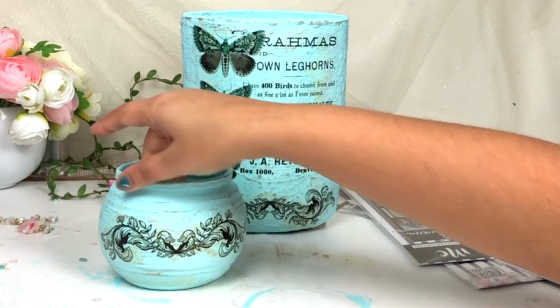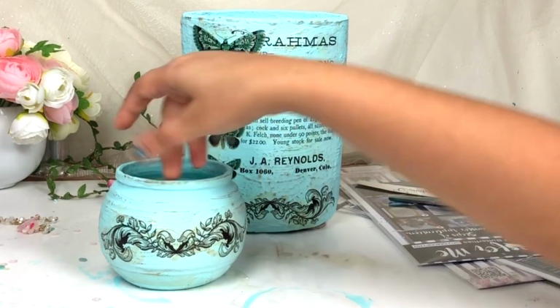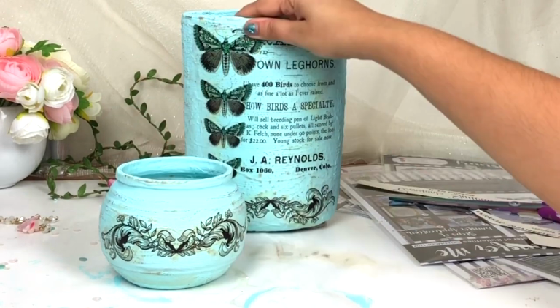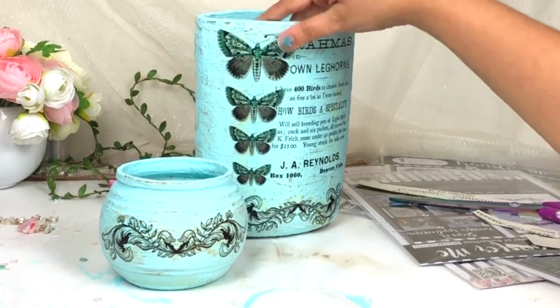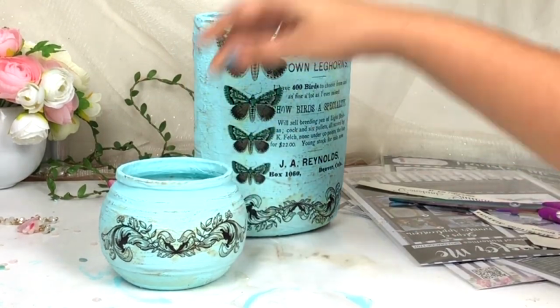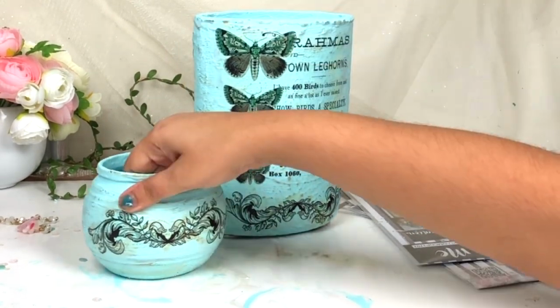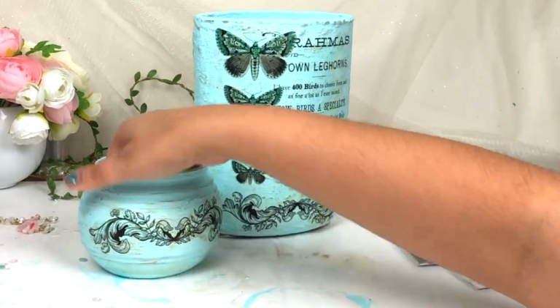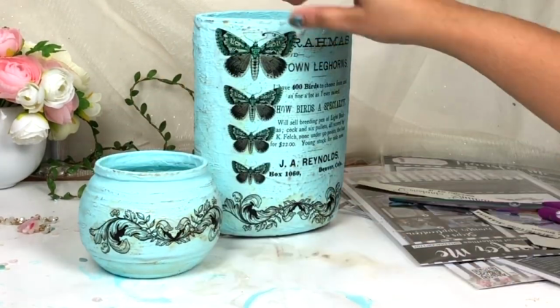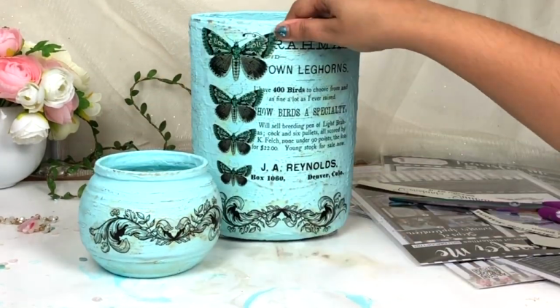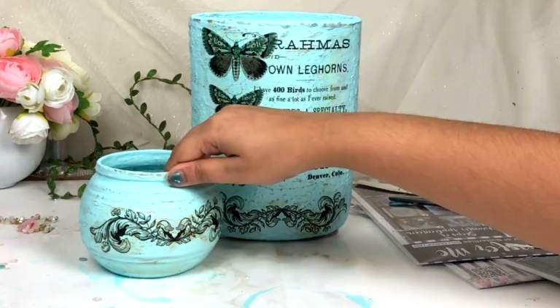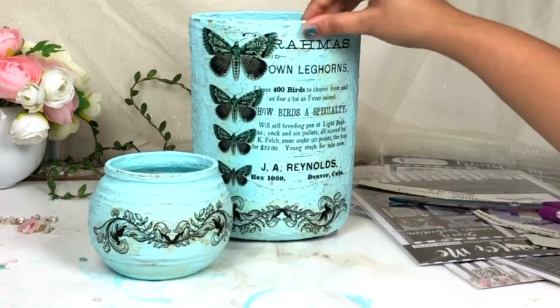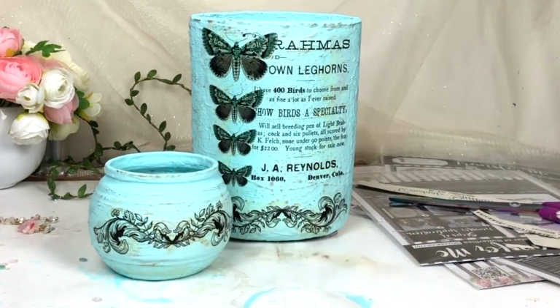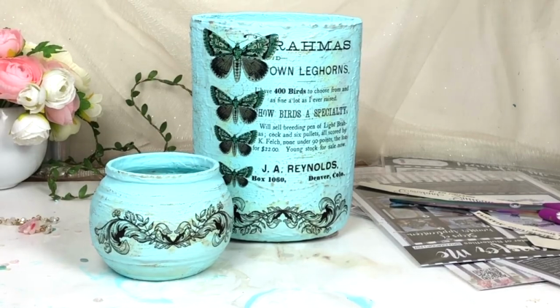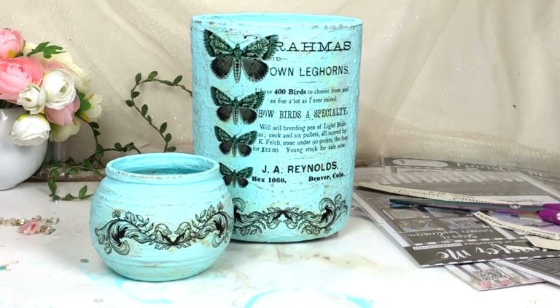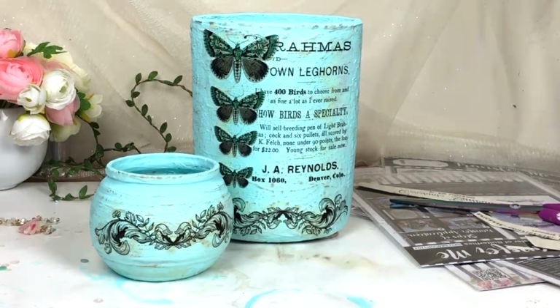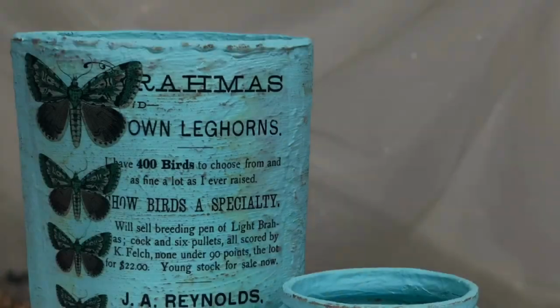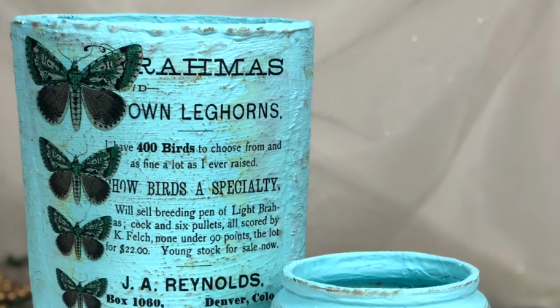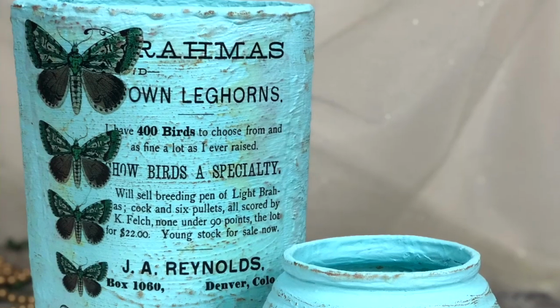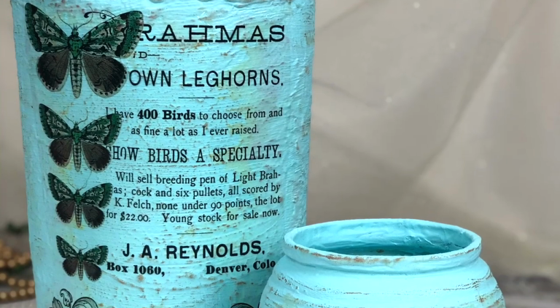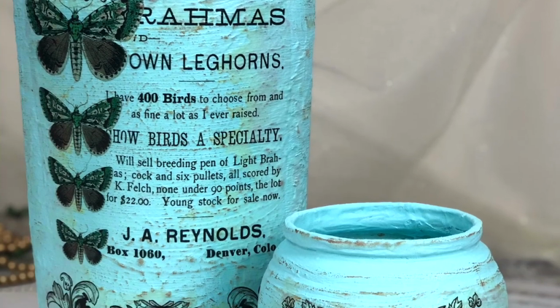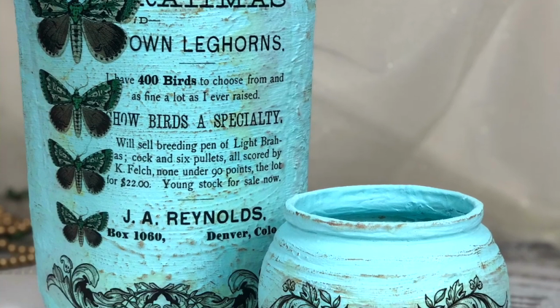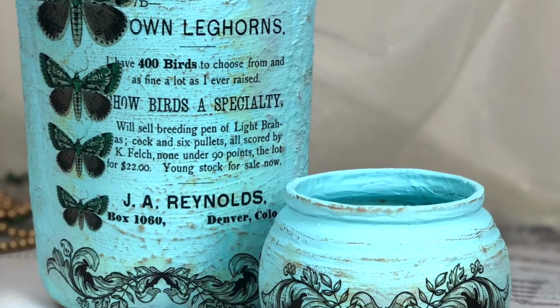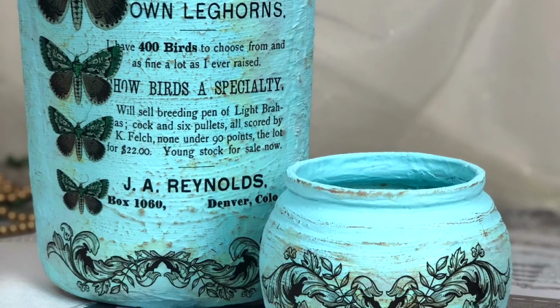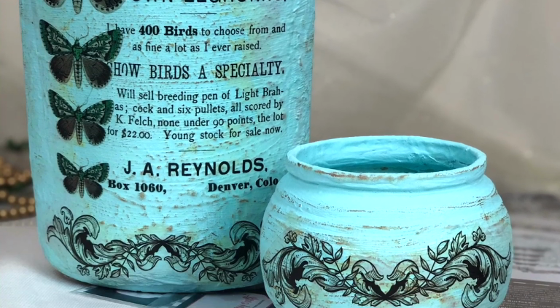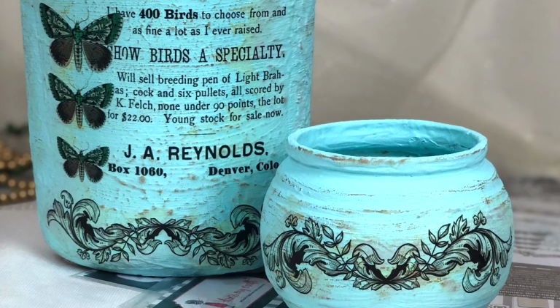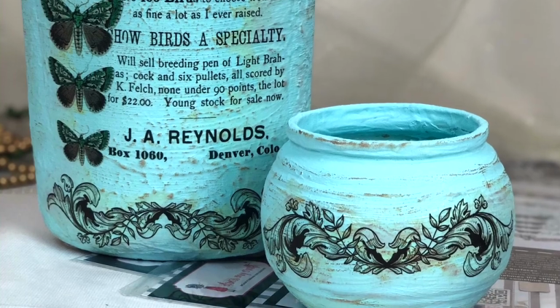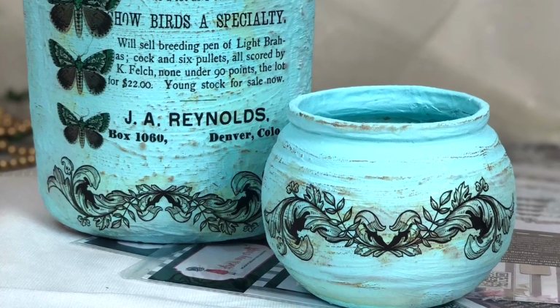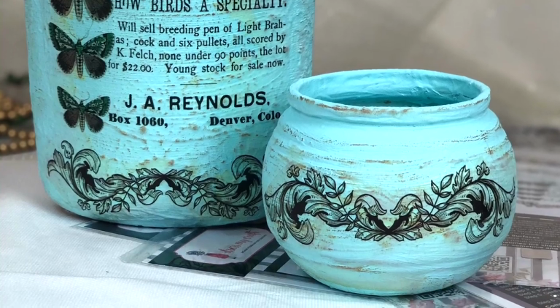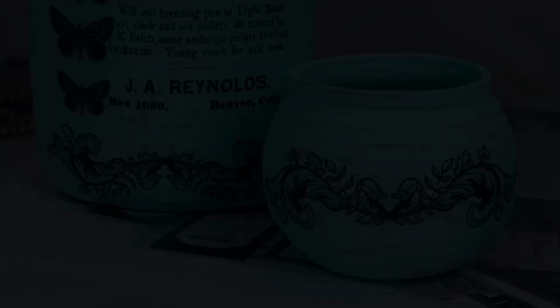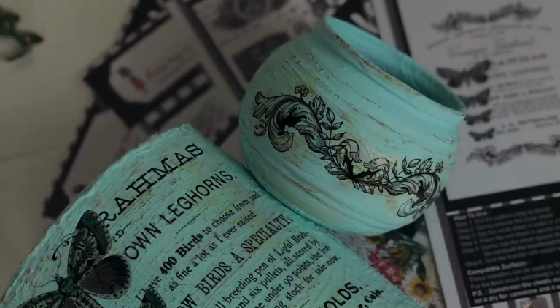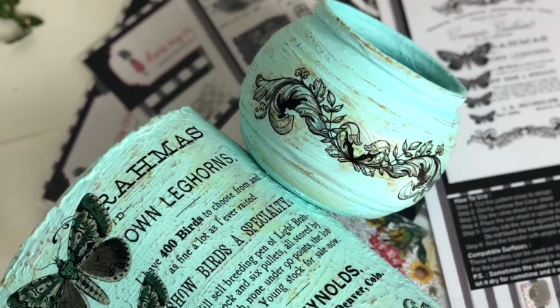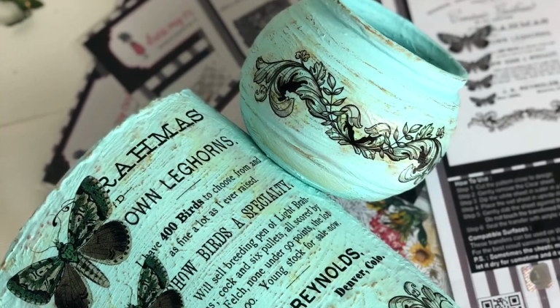In this way both my projects are ready and they look so amazing! If you want more tutorials, make sure you subscribe to my YouTube channel. That's all for today's video — I'll see you in my next tutorial, till then bye bye!